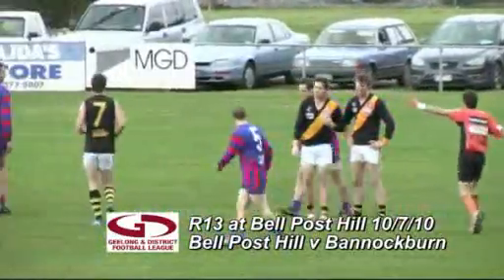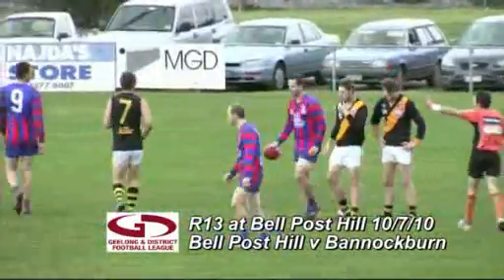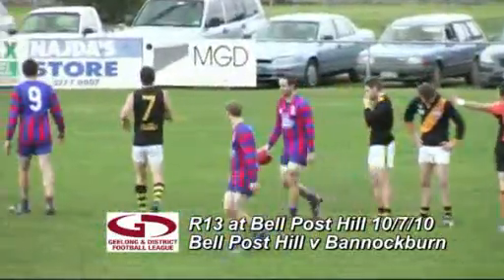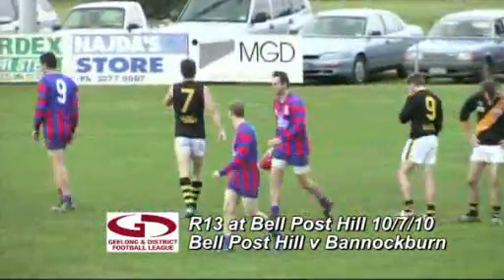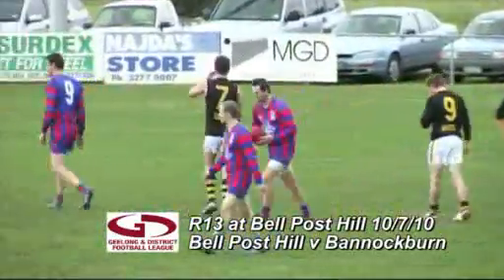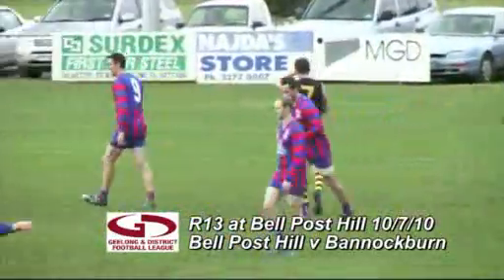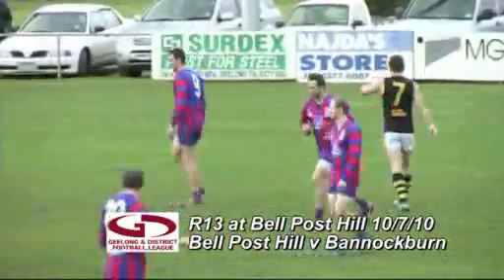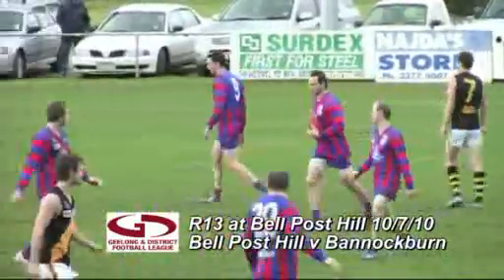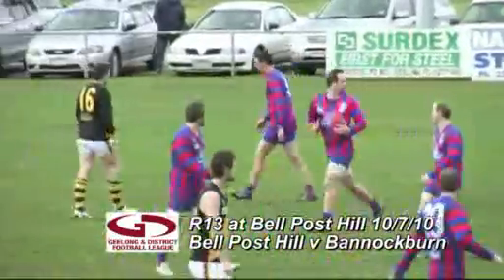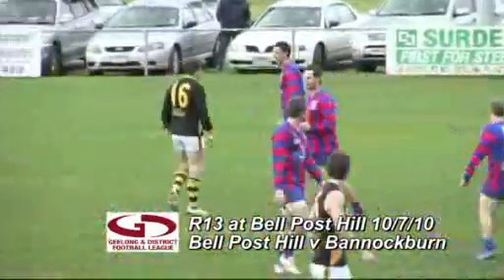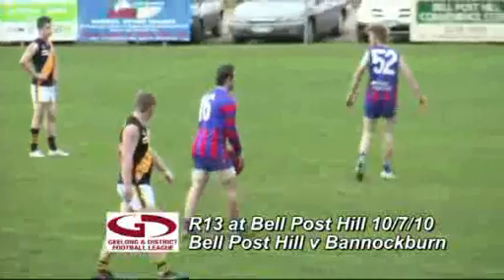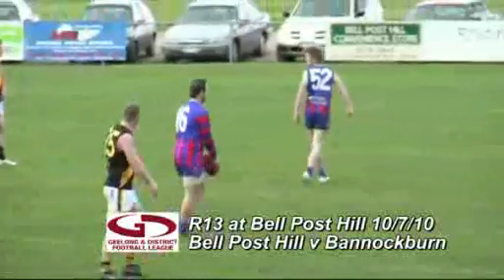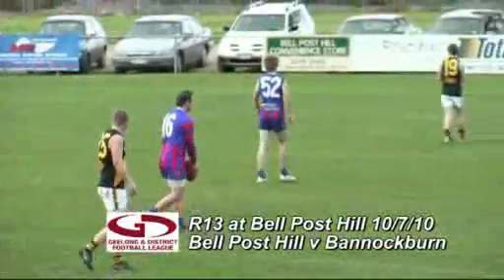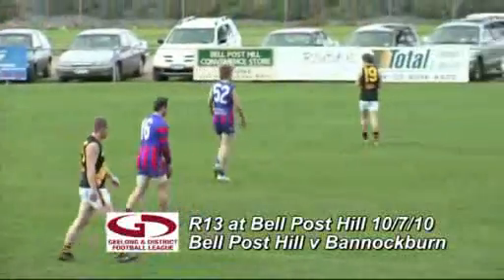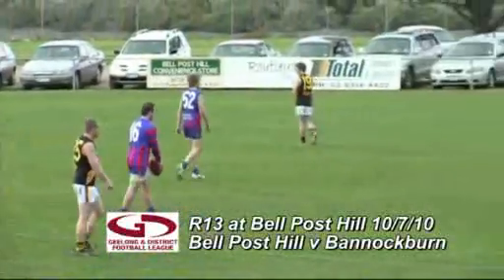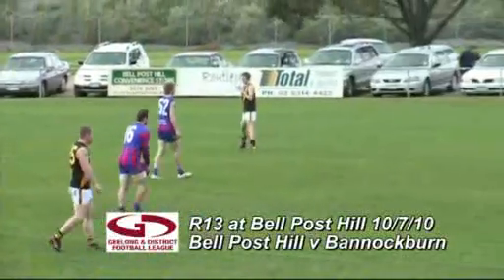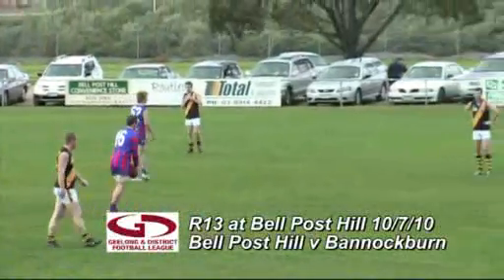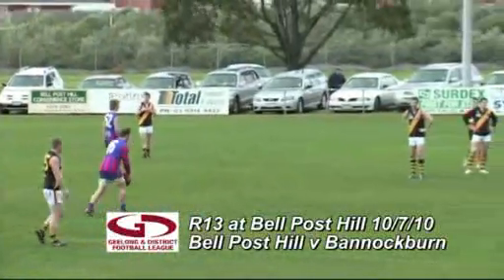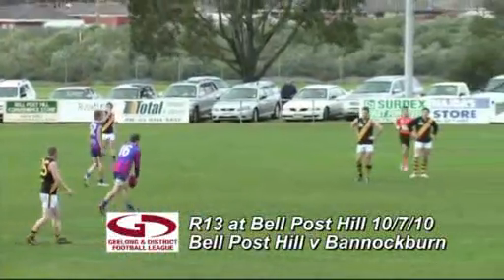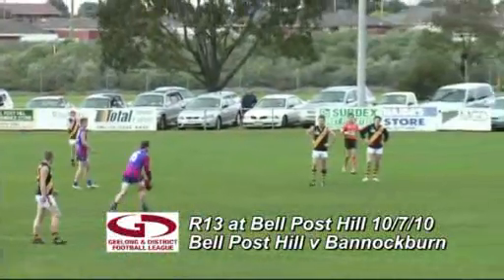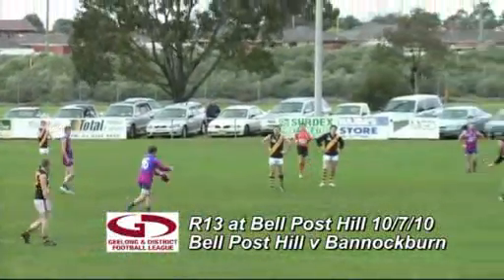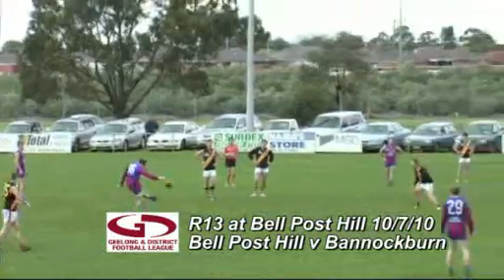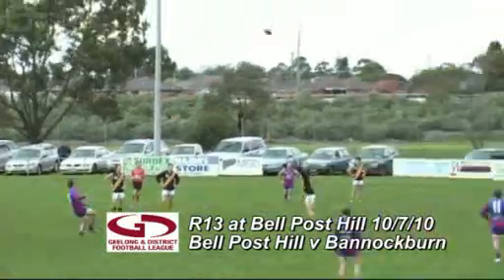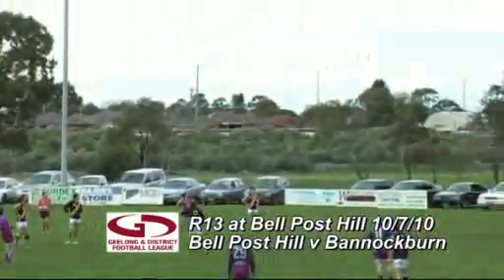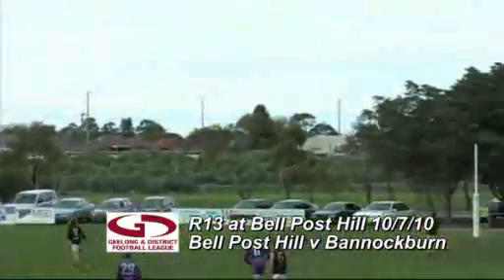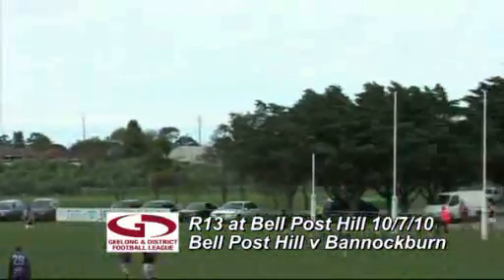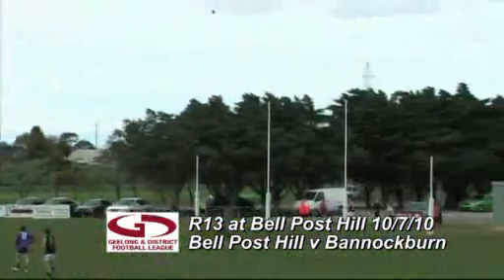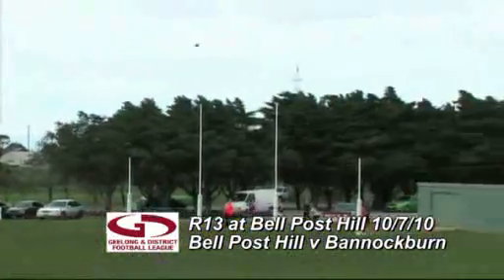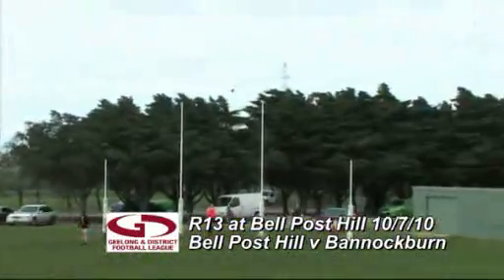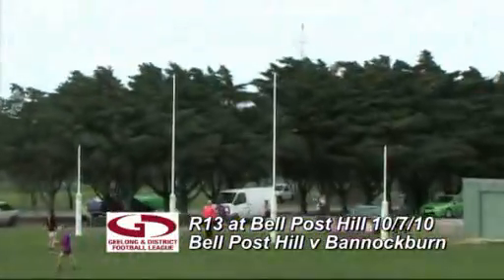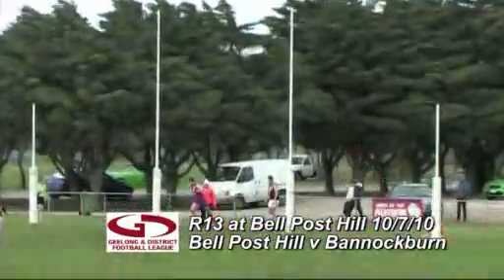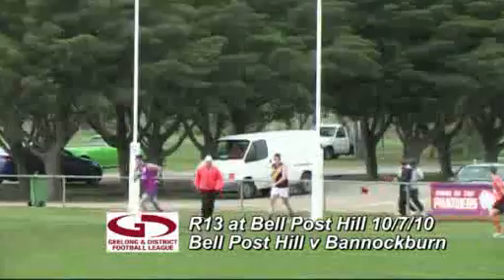The second term has started and Jaden Symes has got it down to Sean Lewis. He's got a quick kick out — lines up for Bell Post Hill's first of the second term. Comes in 30 metres out directly in front, left foot kick, and he's put it straight through.